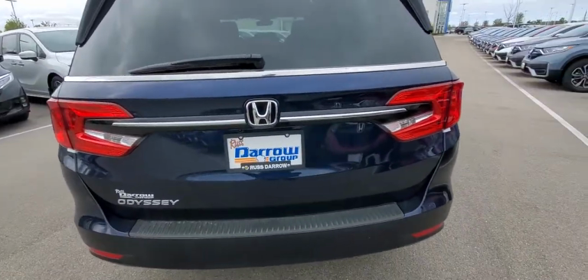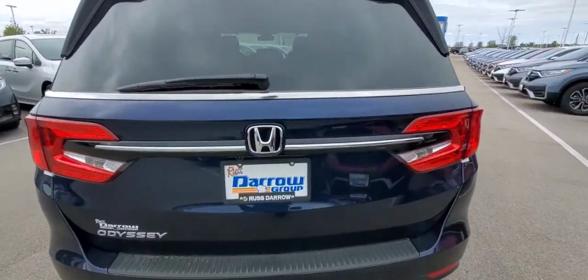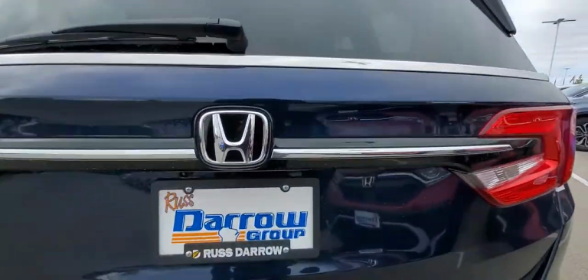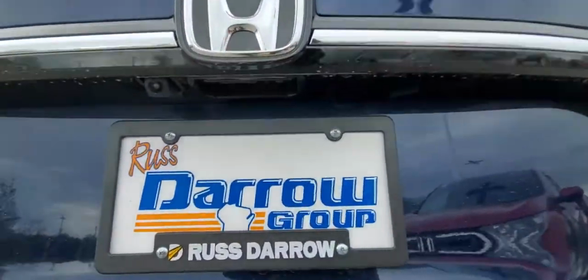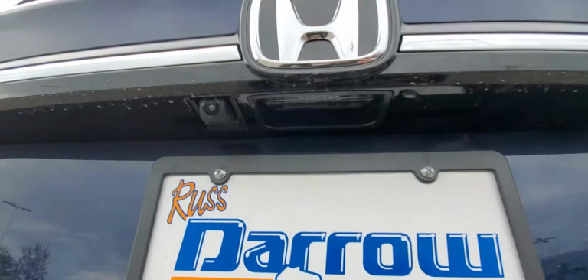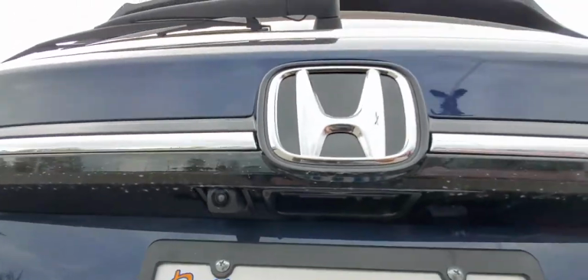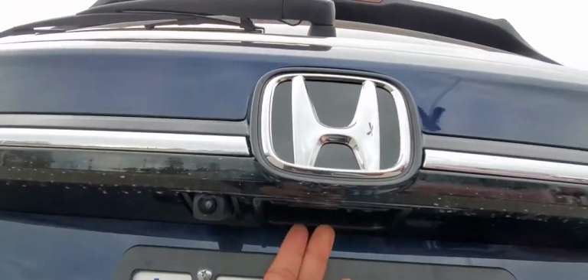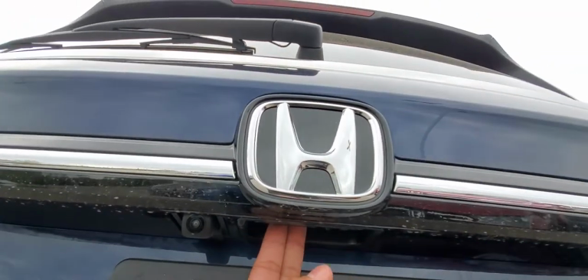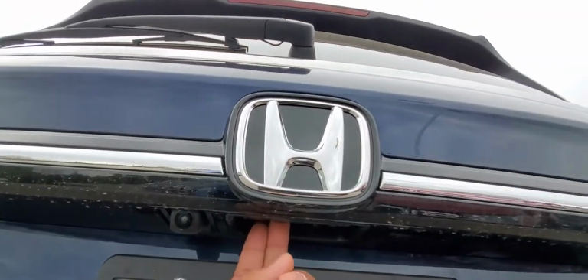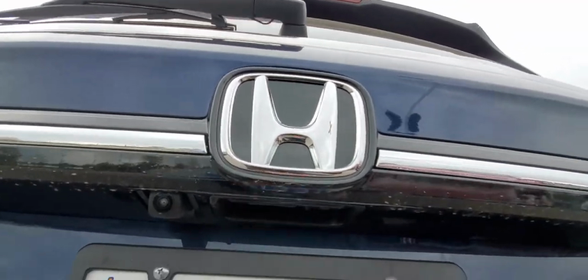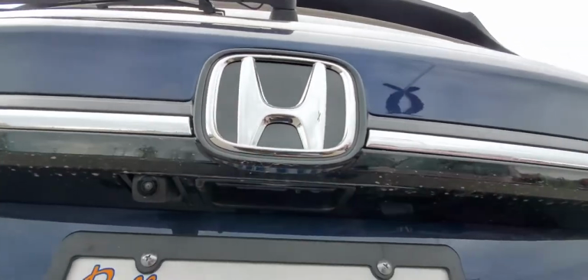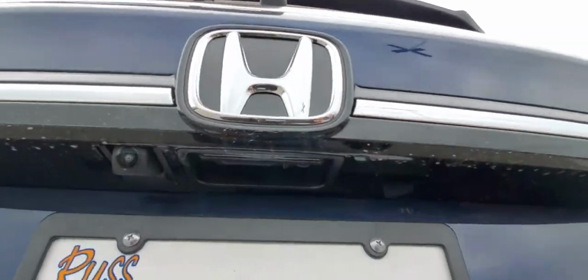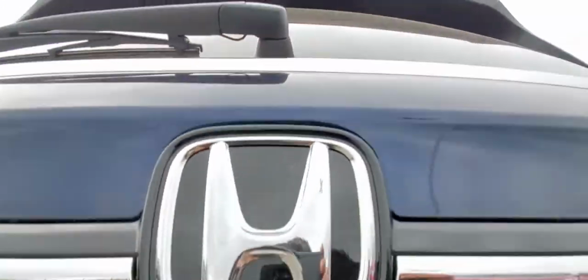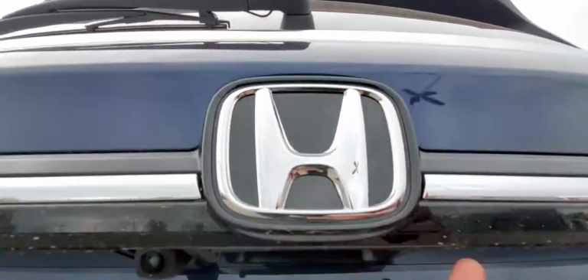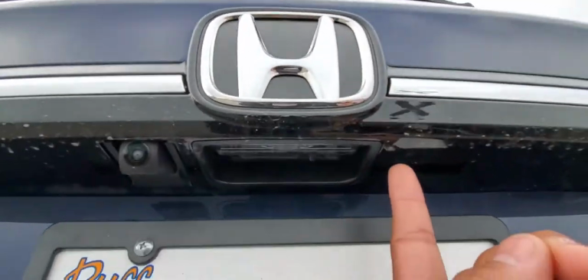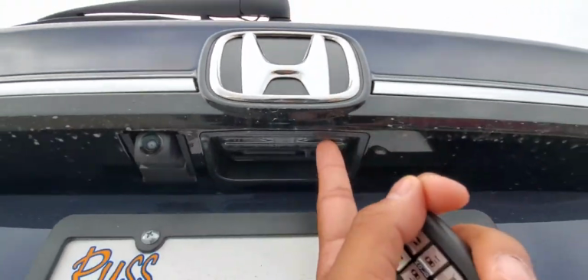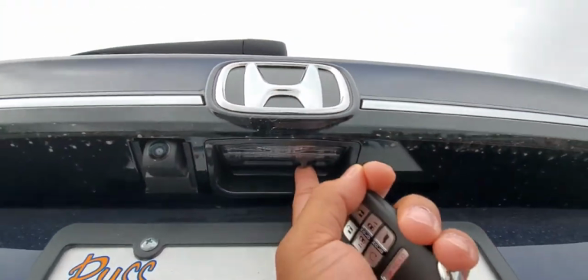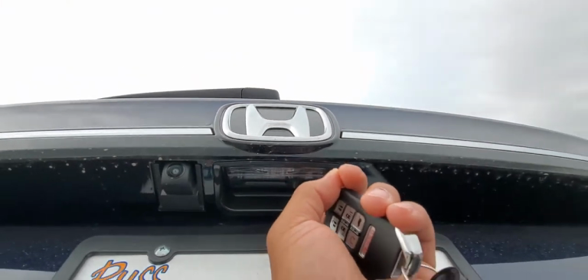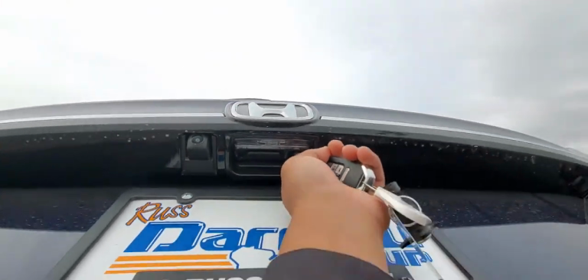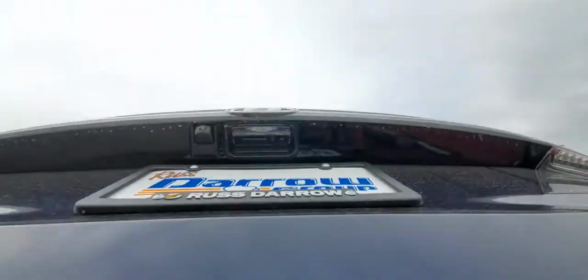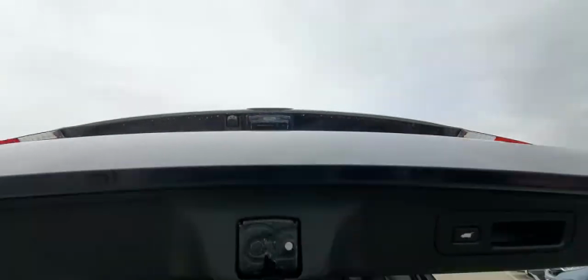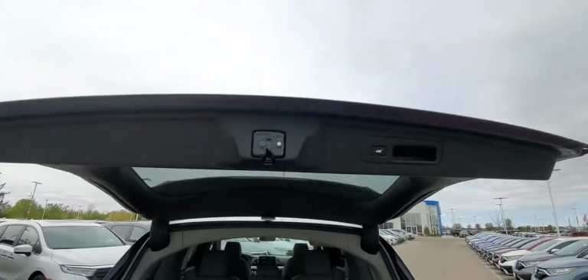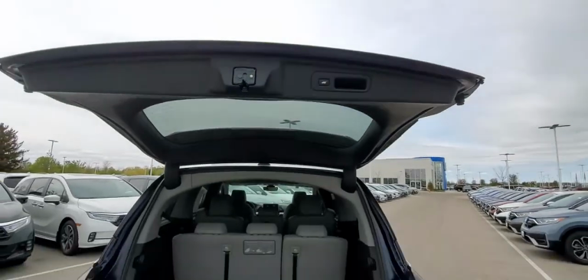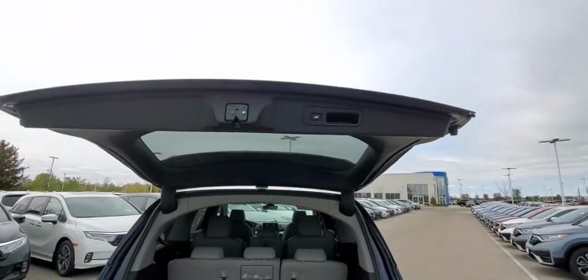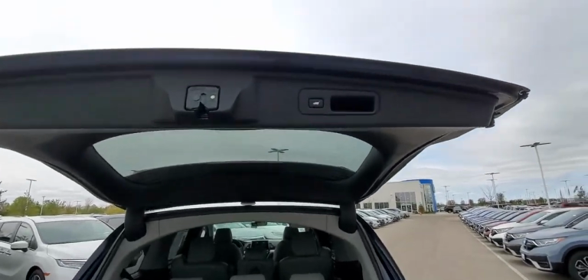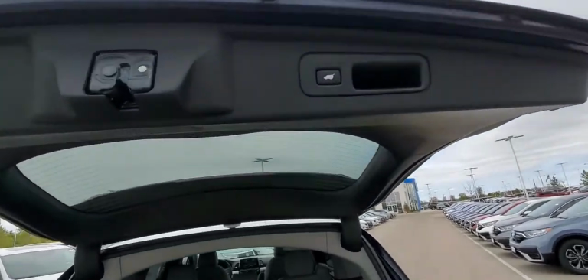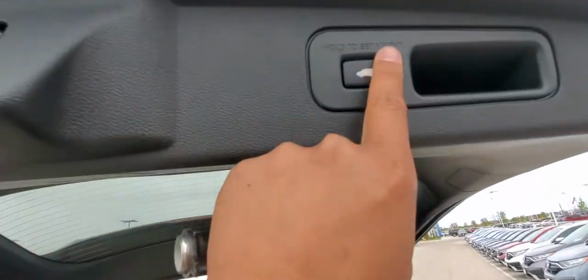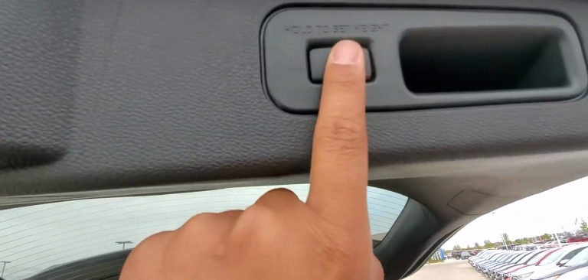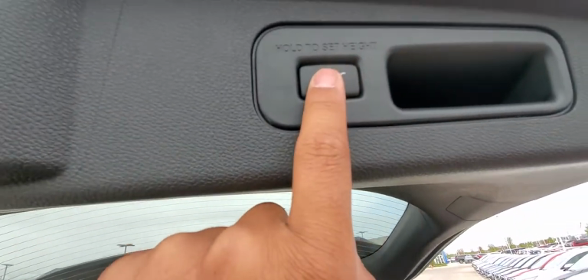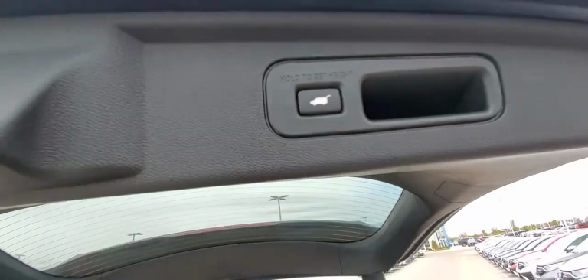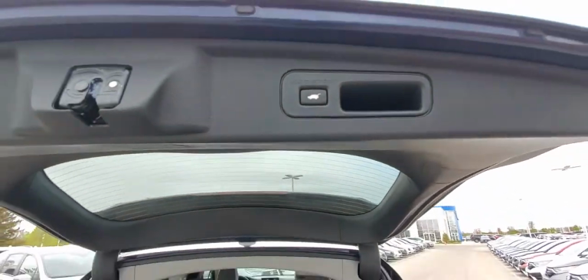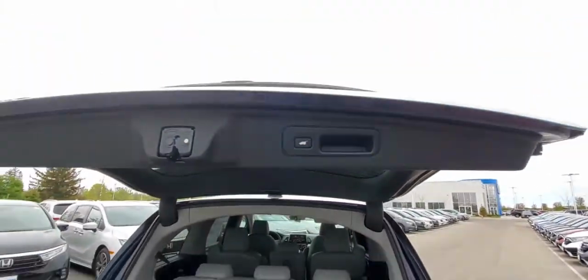Right here just under the Honda badge, press that. By the way, there's a button right there that'll let you lock it if you want, and you can press this one to lower it.